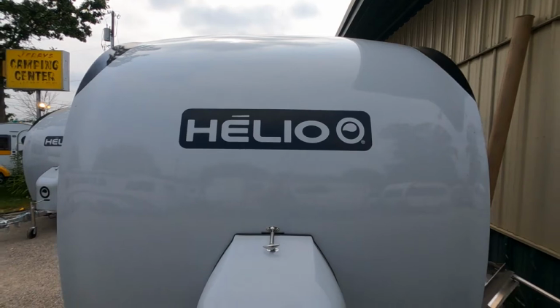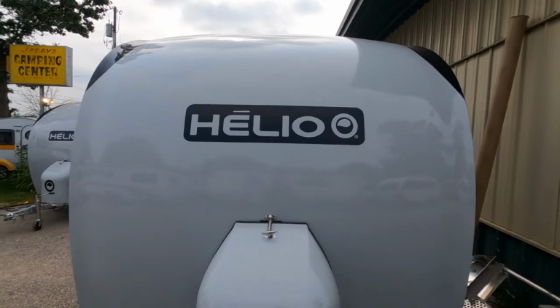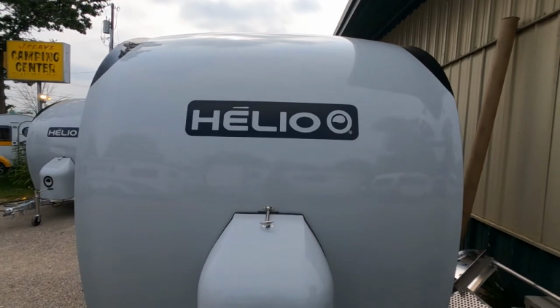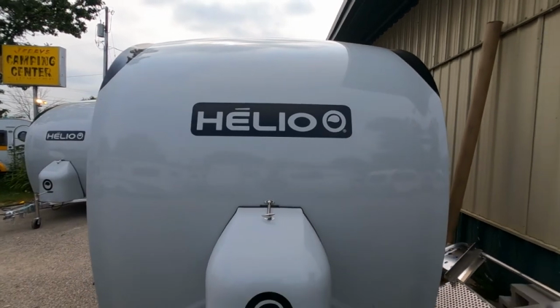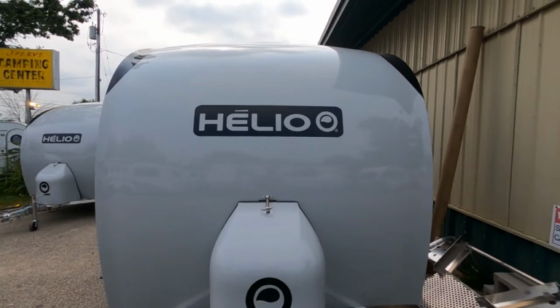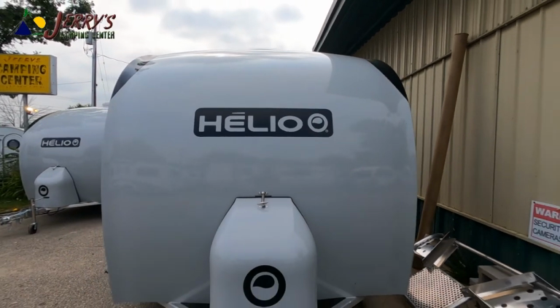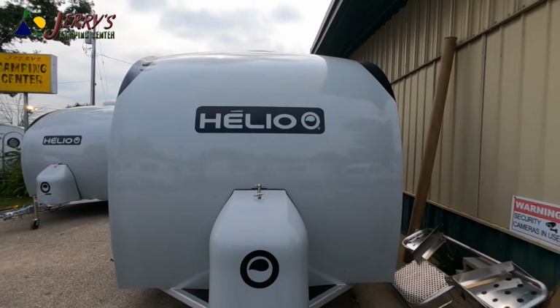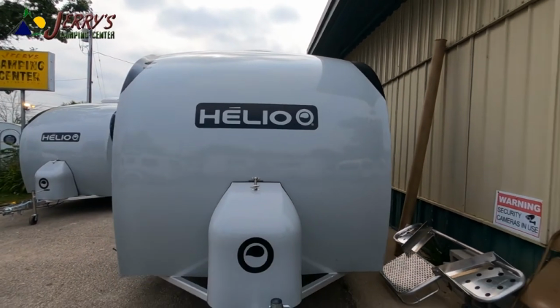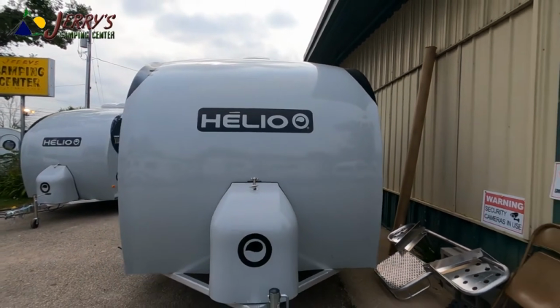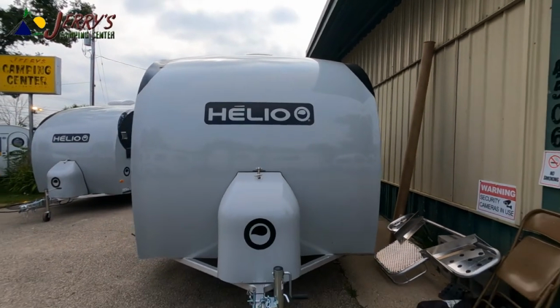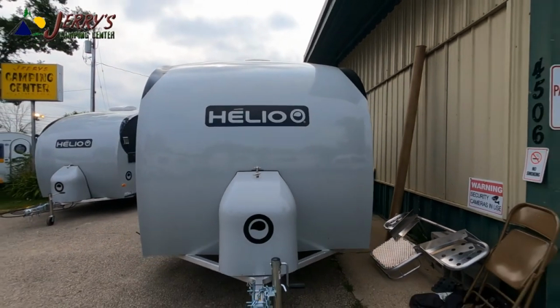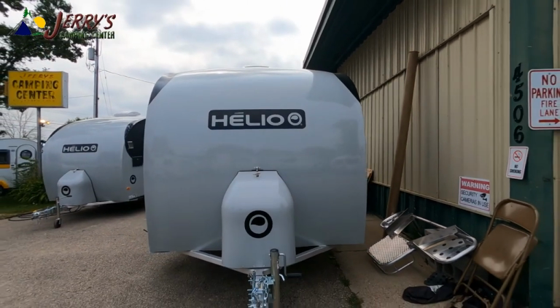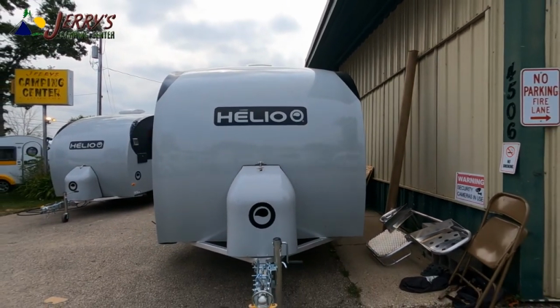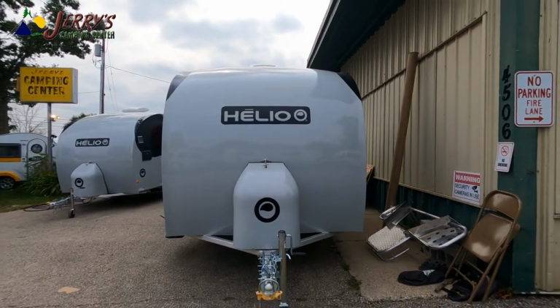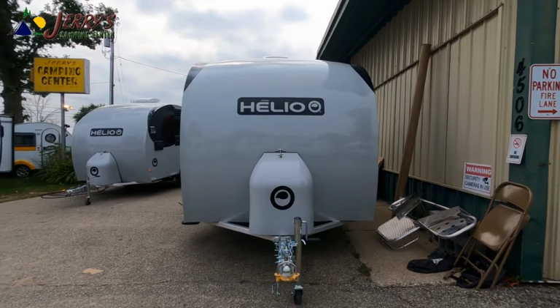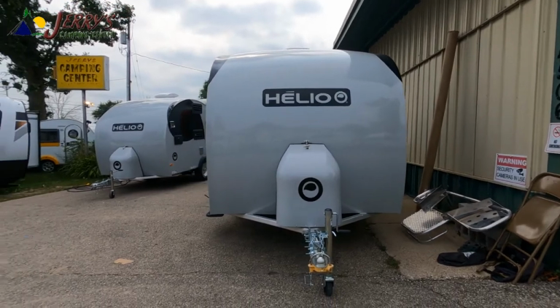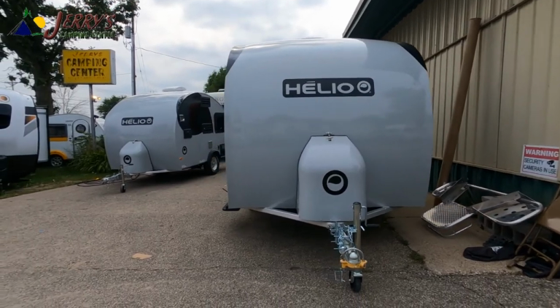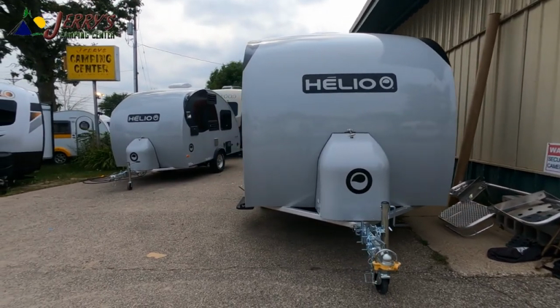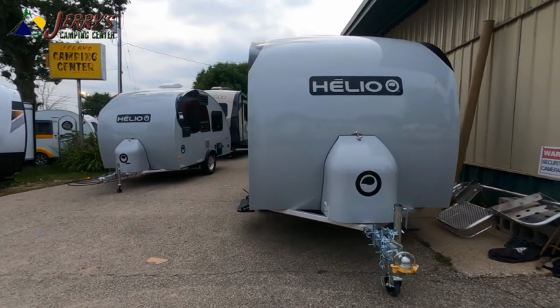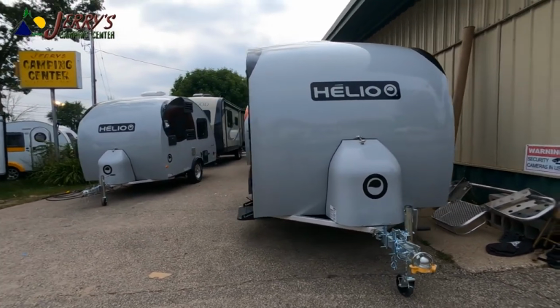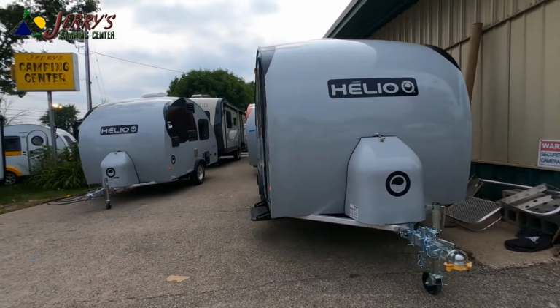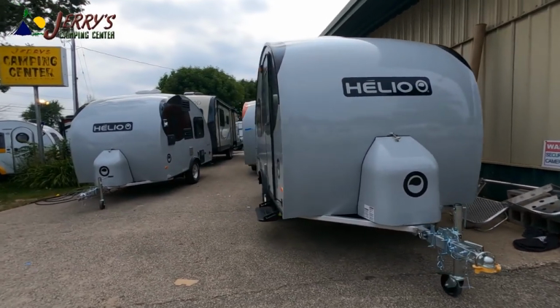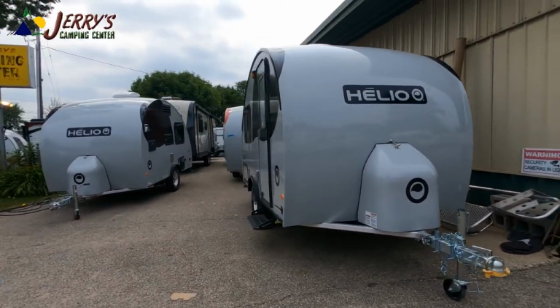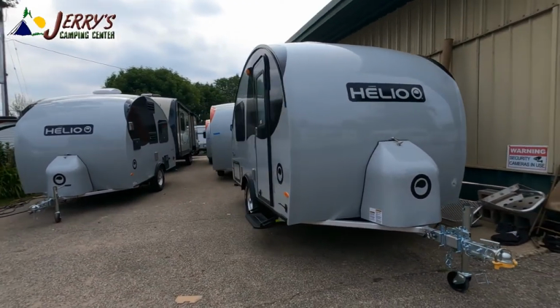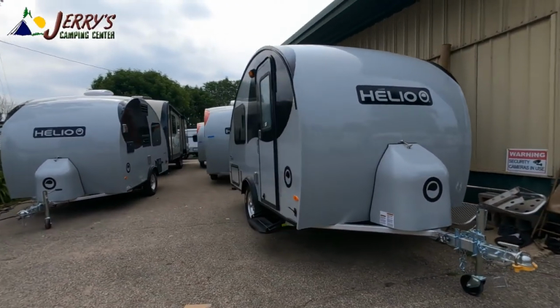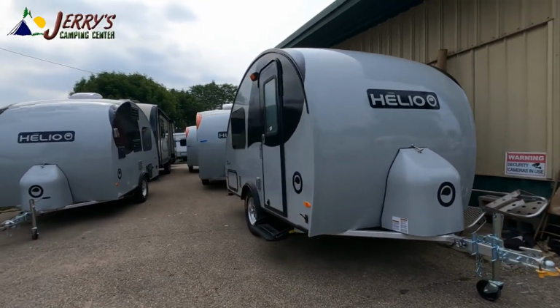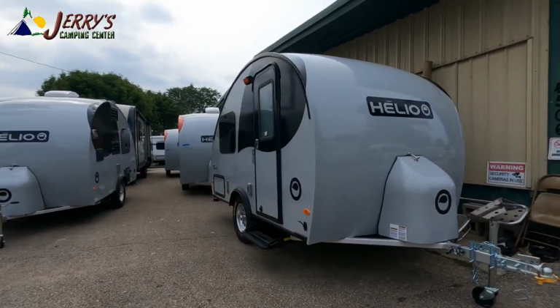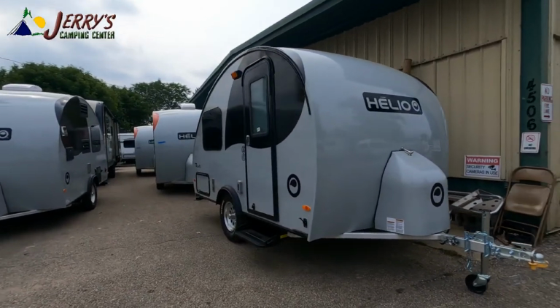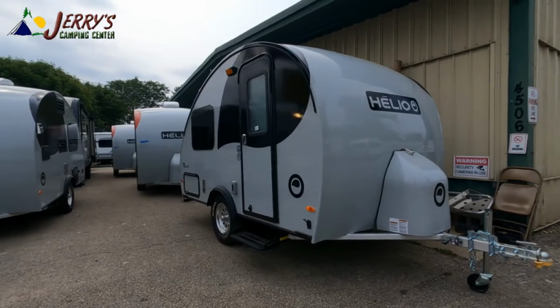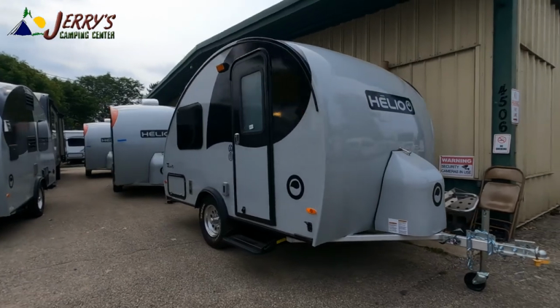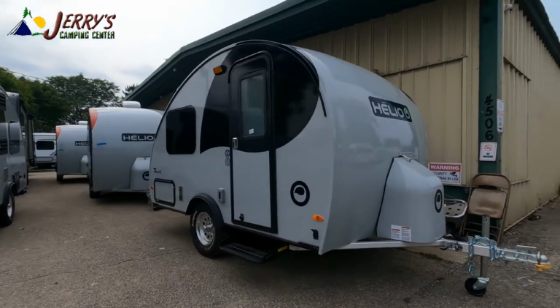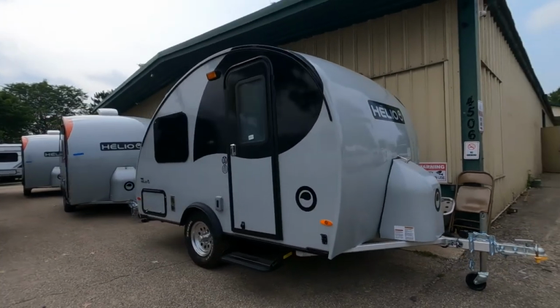Hey, it's Tony talking campers. Today we've got a 2021 Hilo 03 travel trailer. This is the 03 — it will sleep three people comfortably.